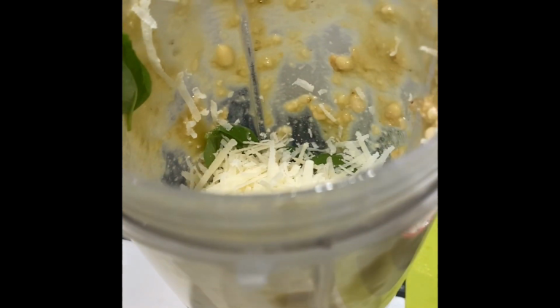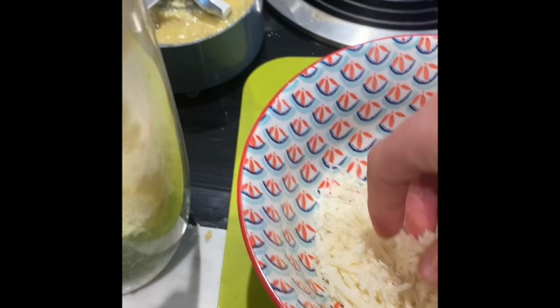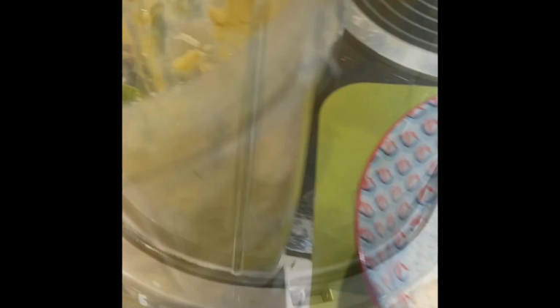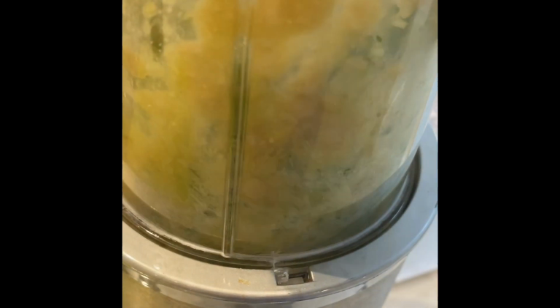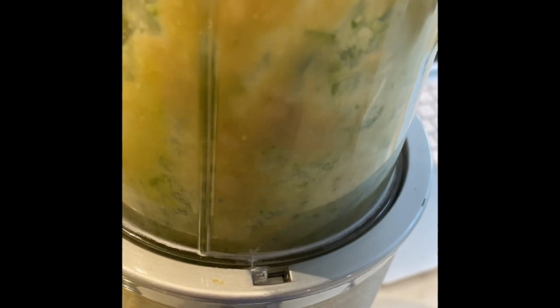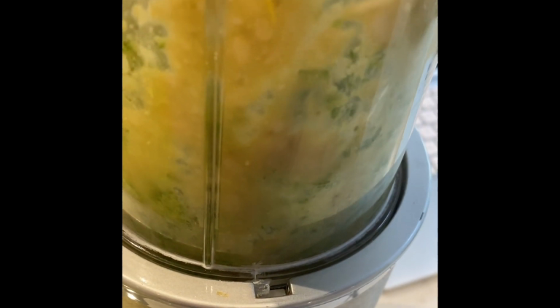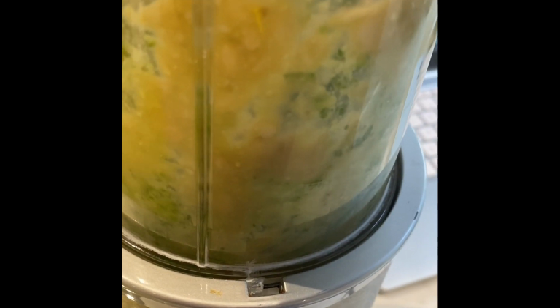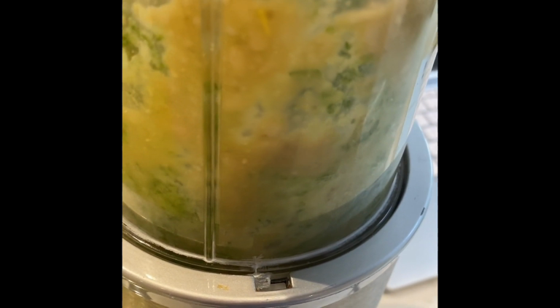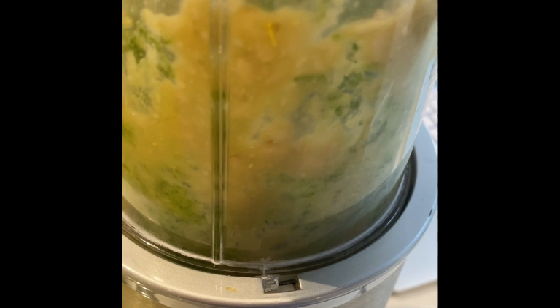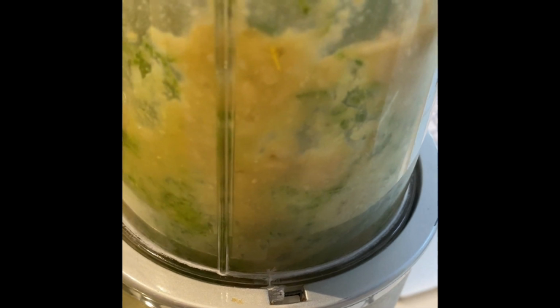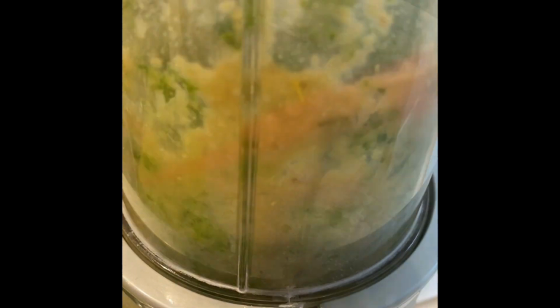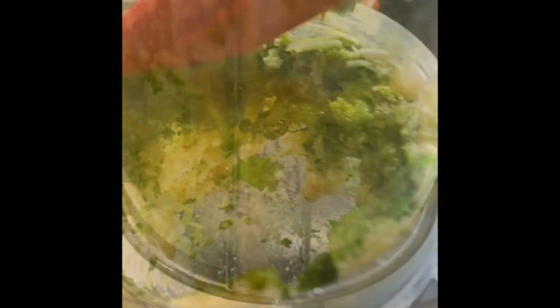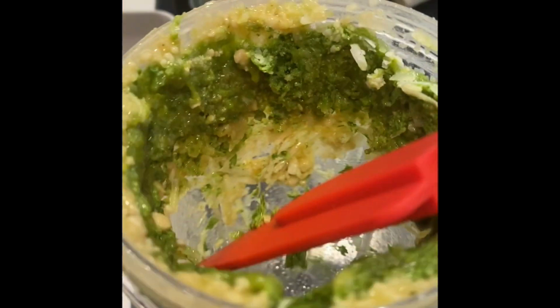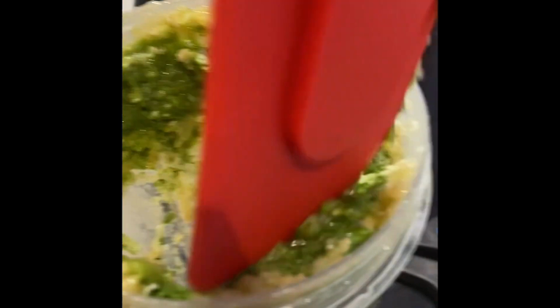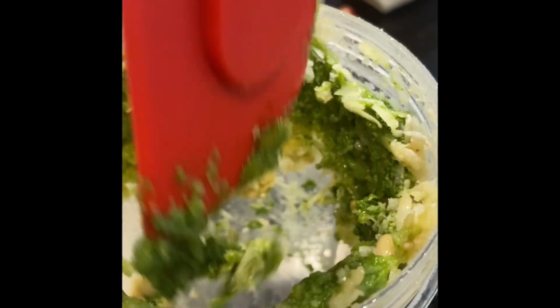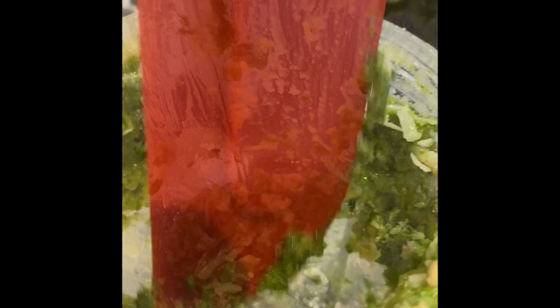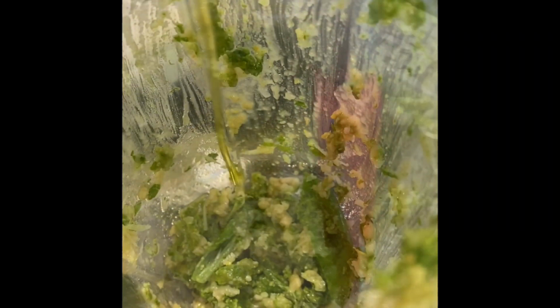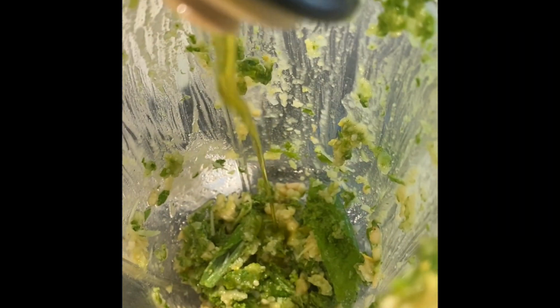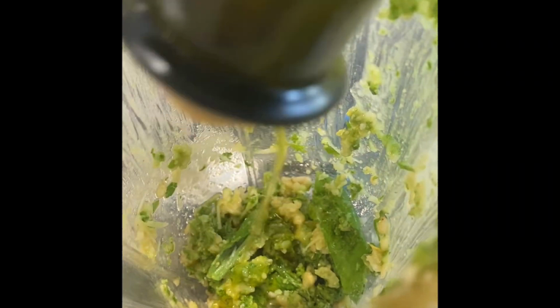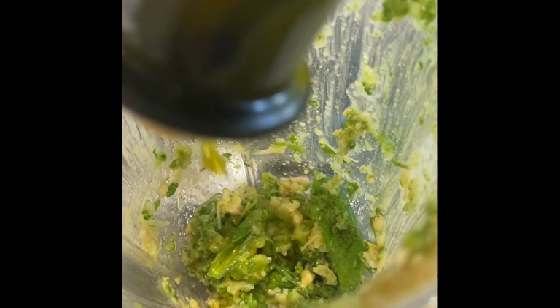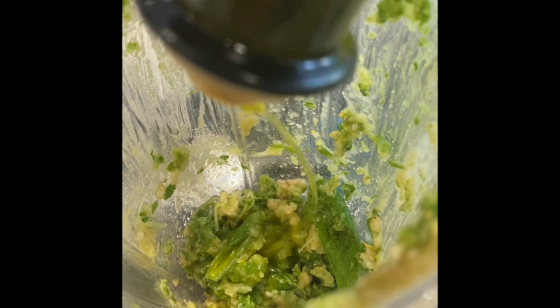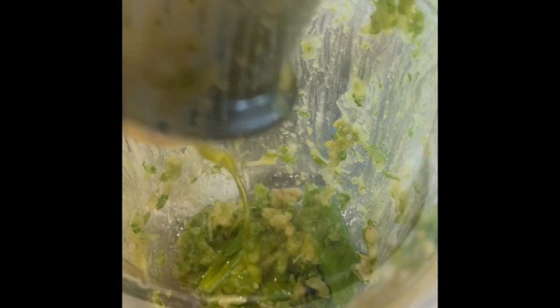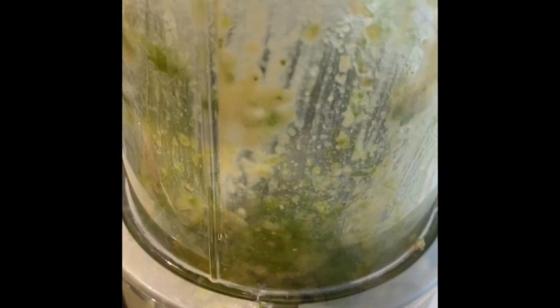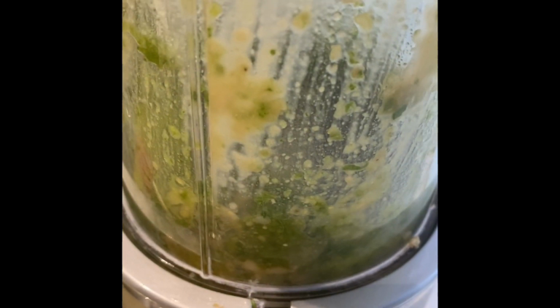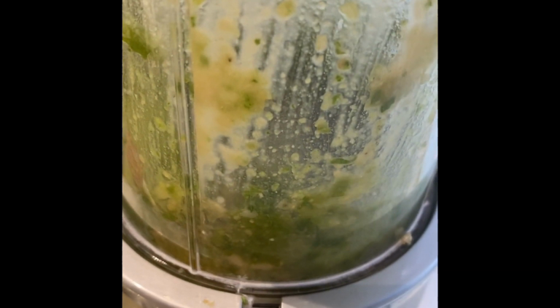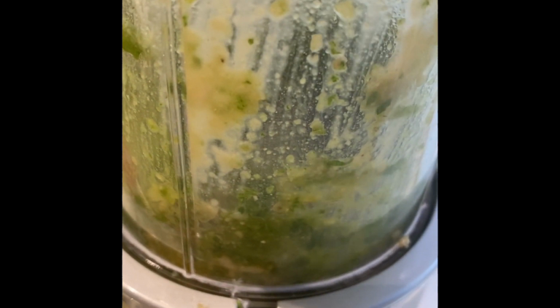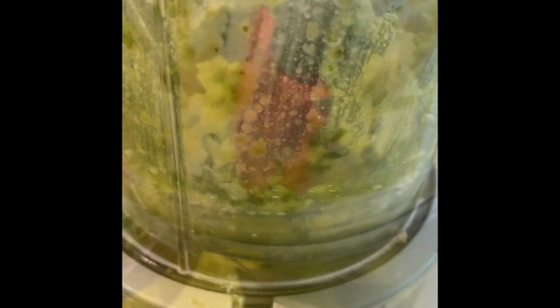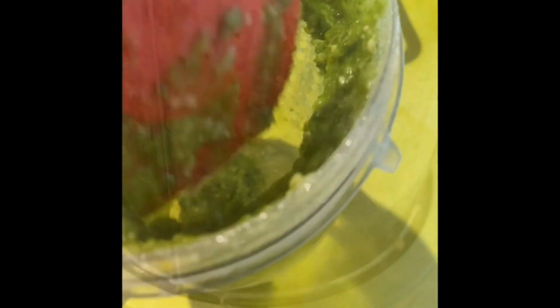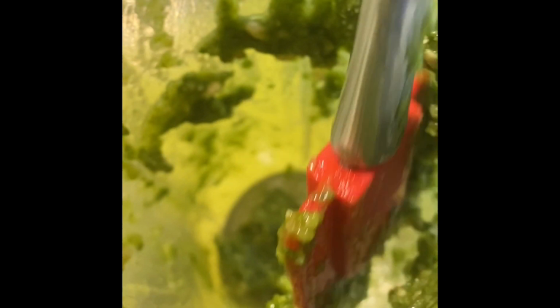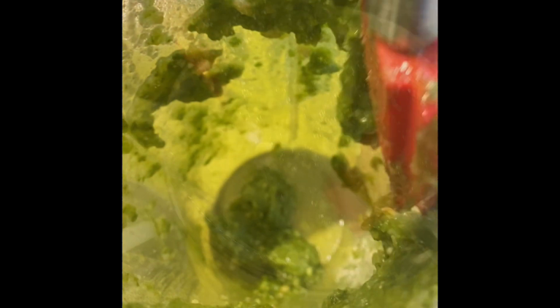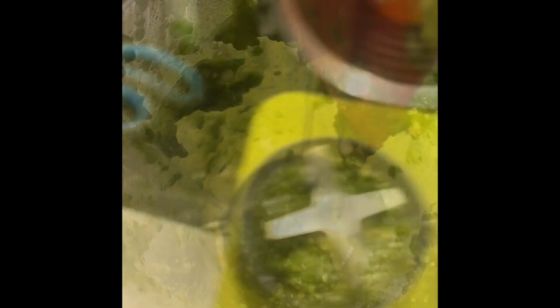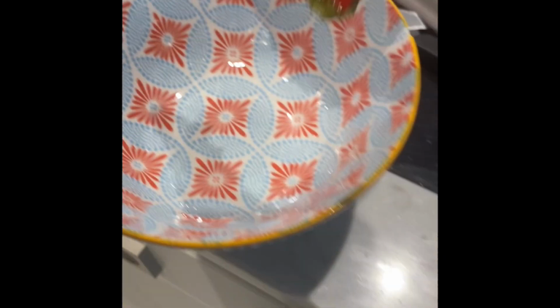Now we add in our basil and our cheese and blend the rest of it in. Your pesto could look like this — add a bit of extra oil and now it's perfect.